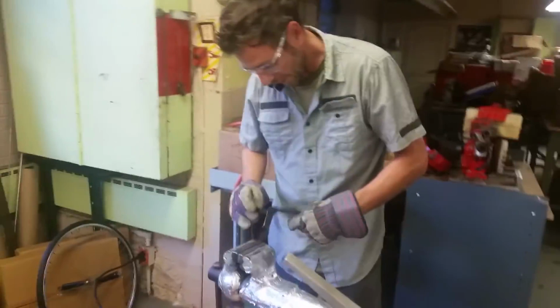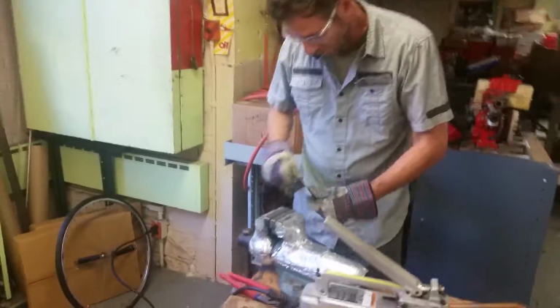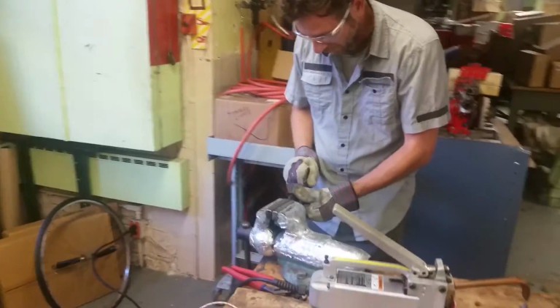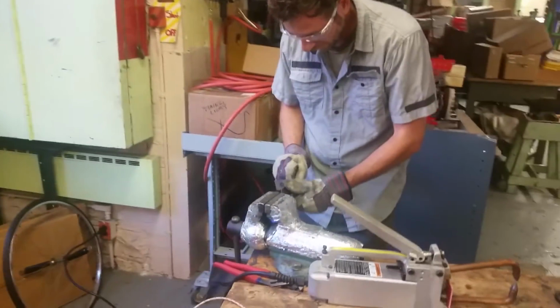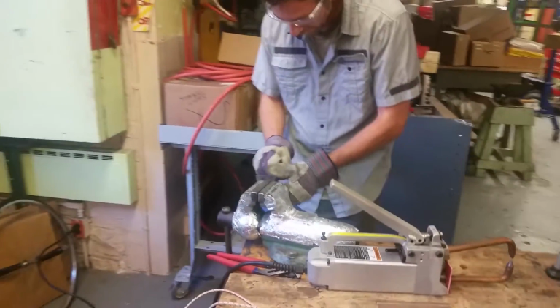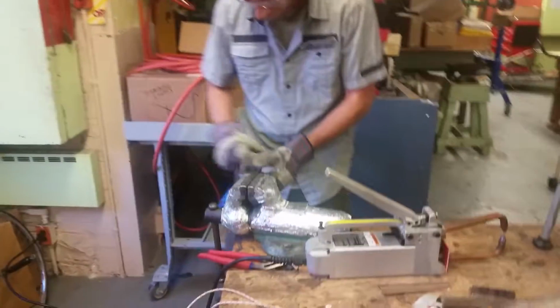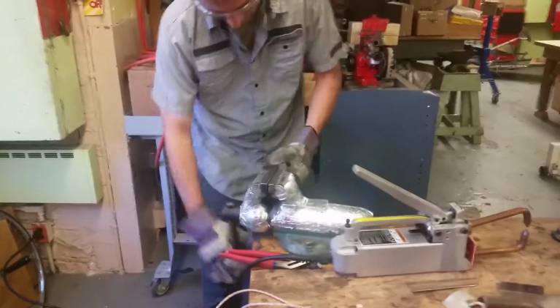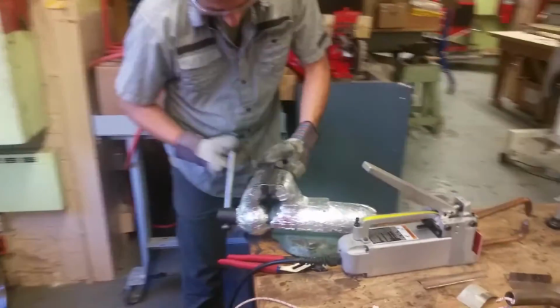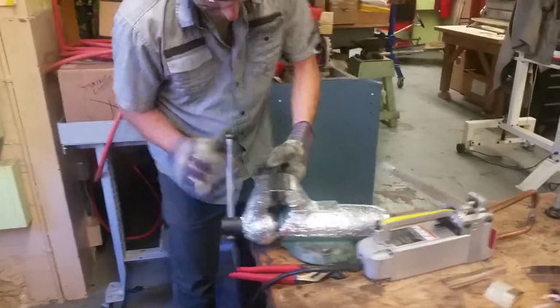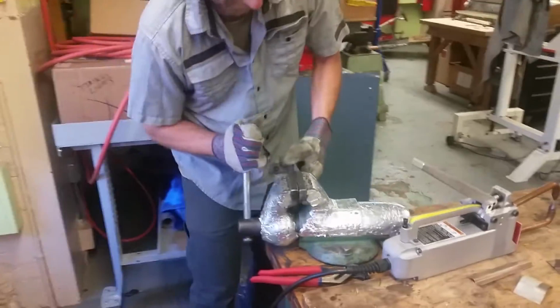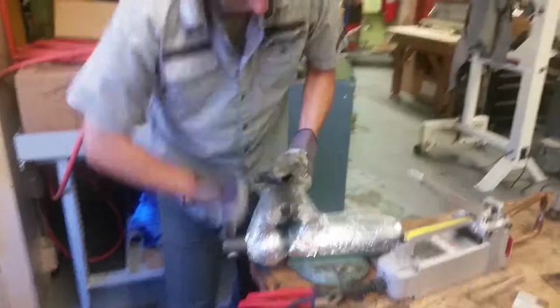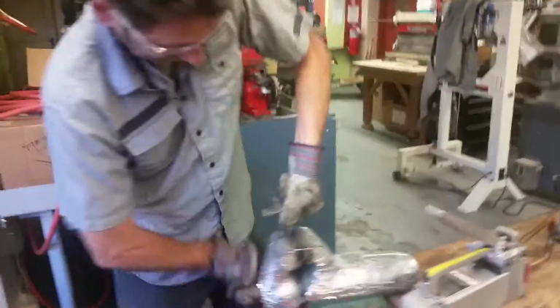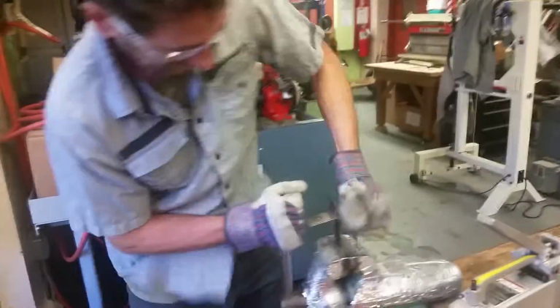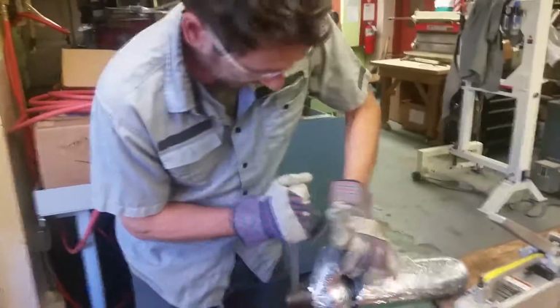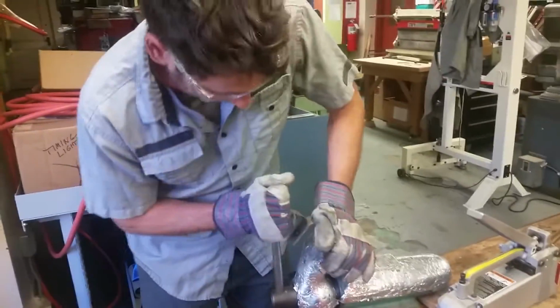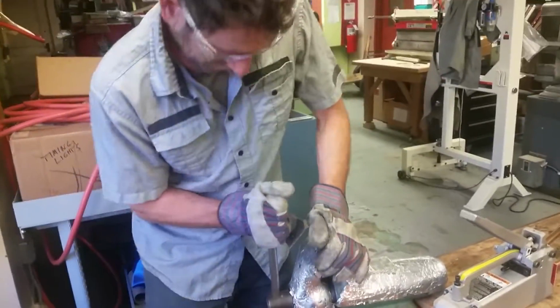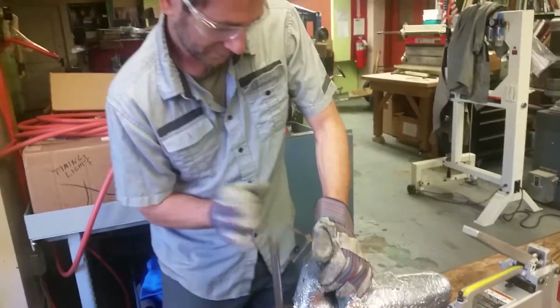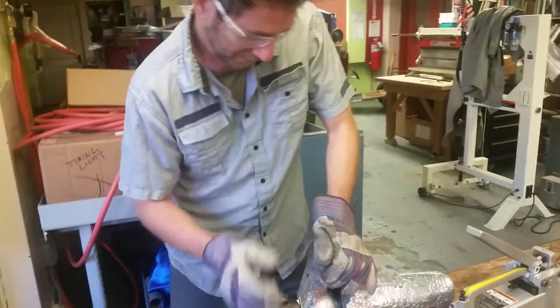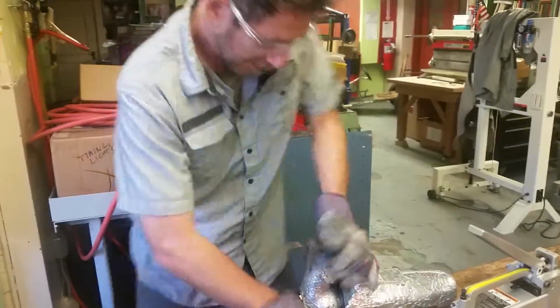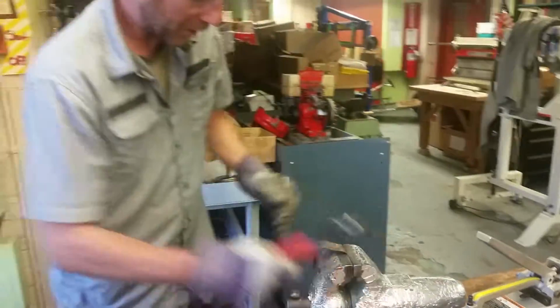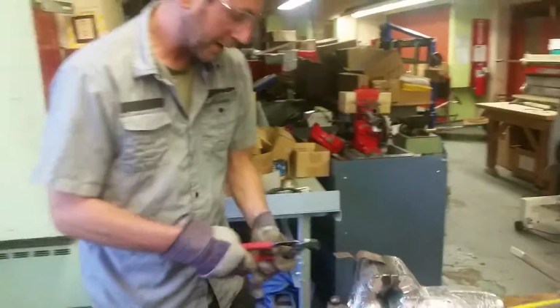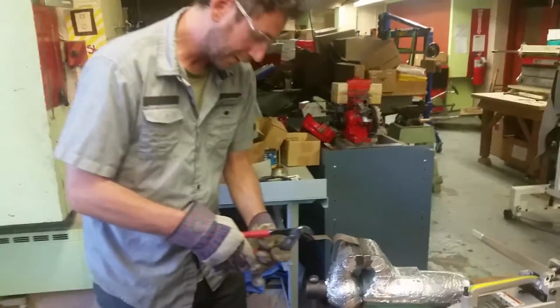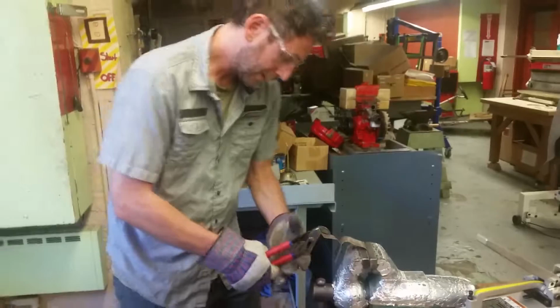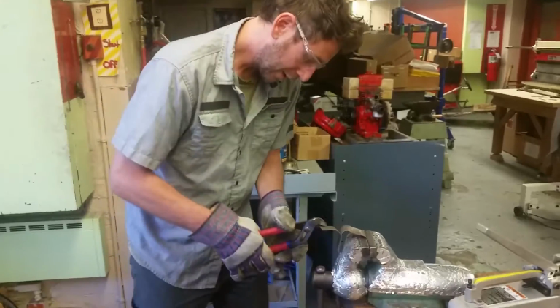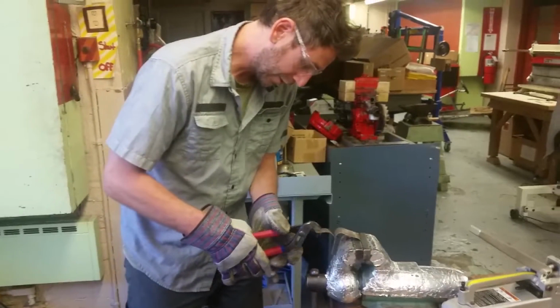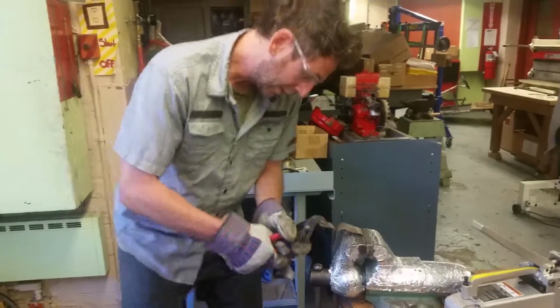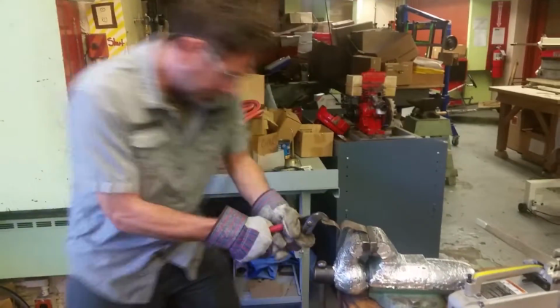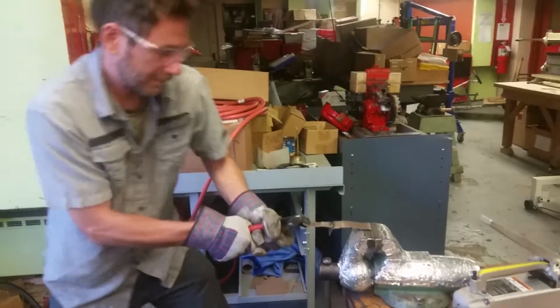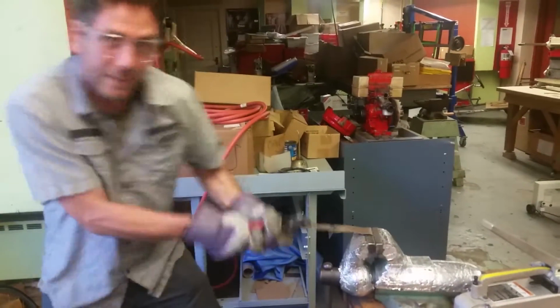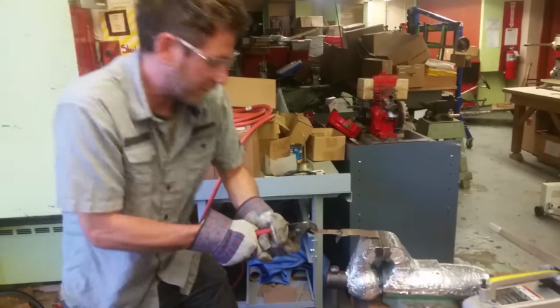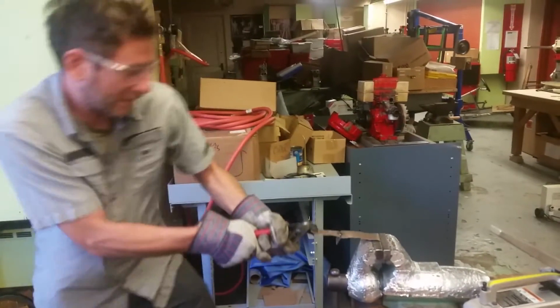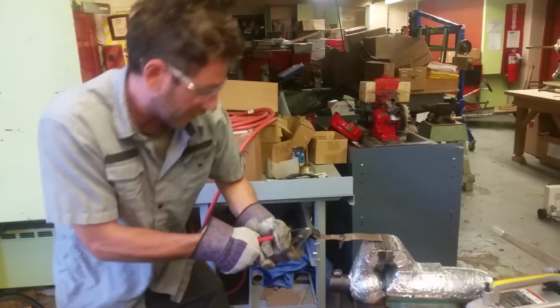And now what I'm going to do is I'm going to put it in the vise and pull on it. You're going to see it's very strong.